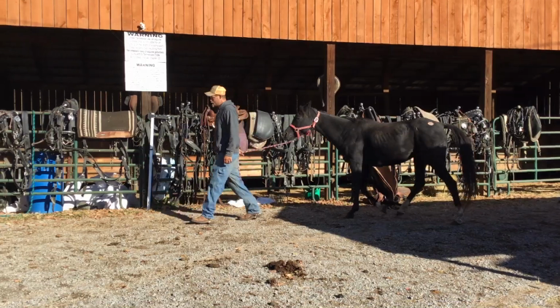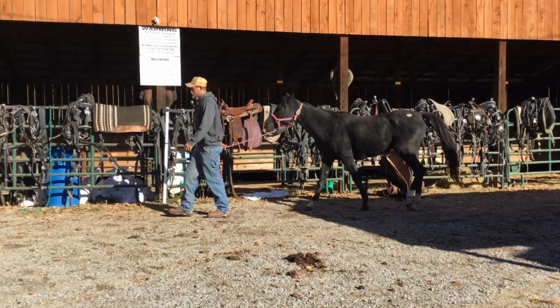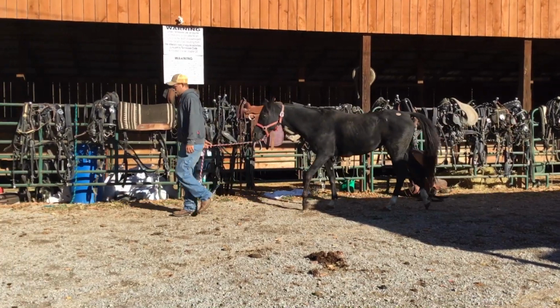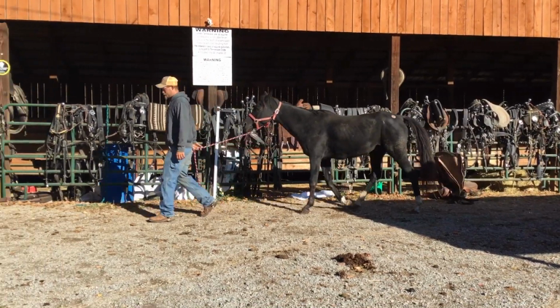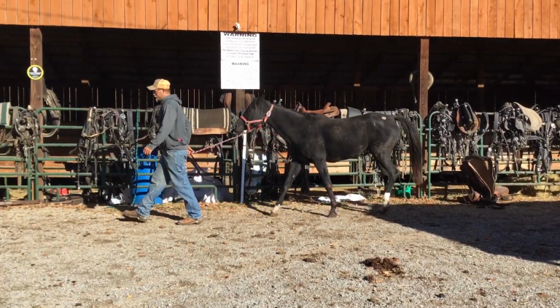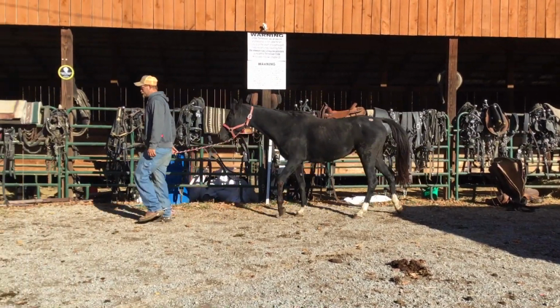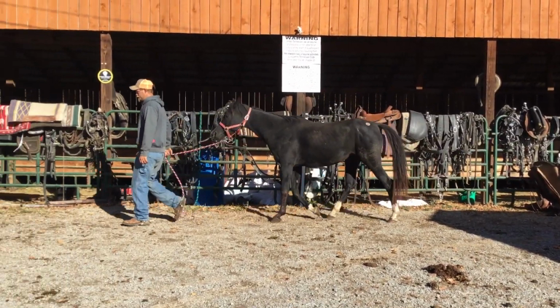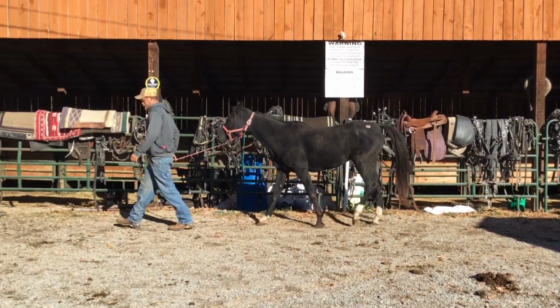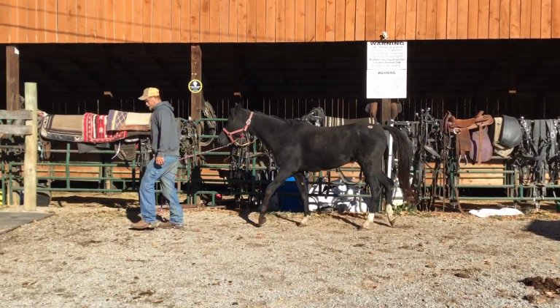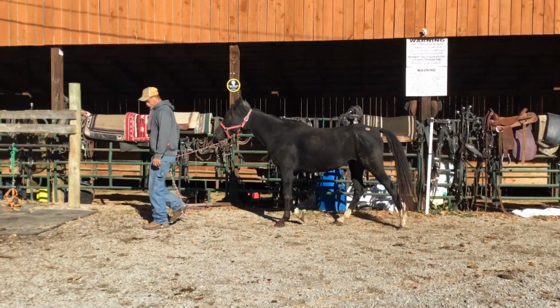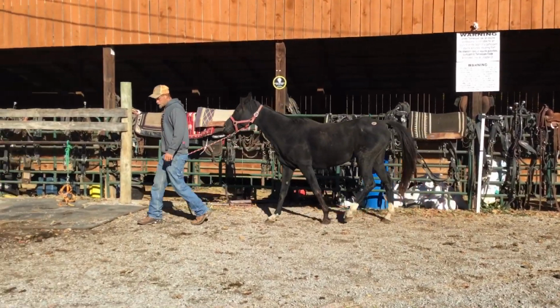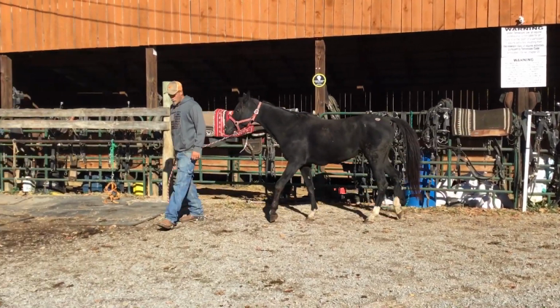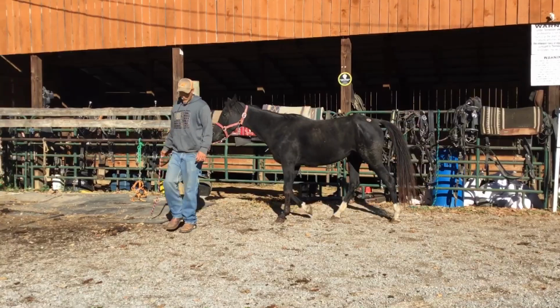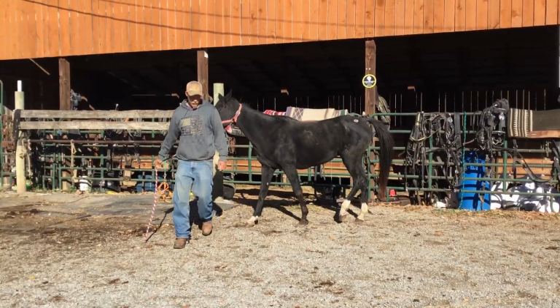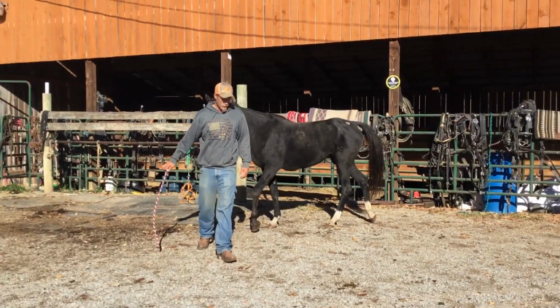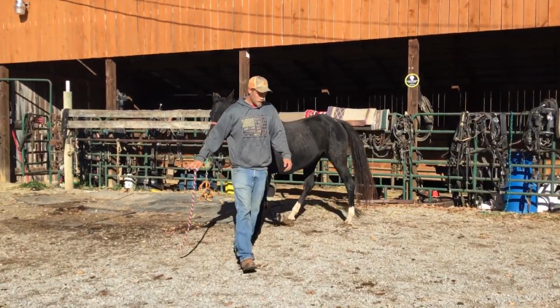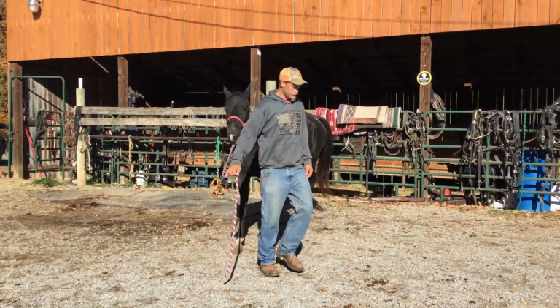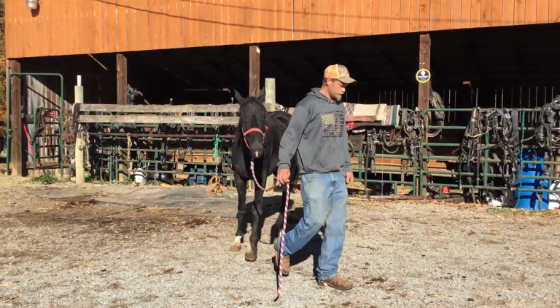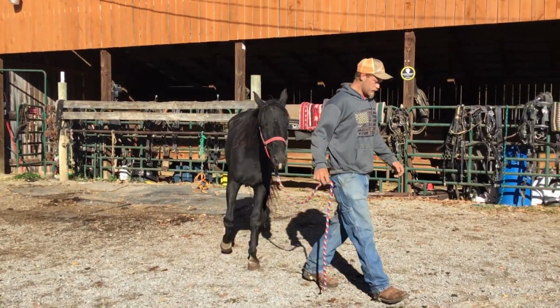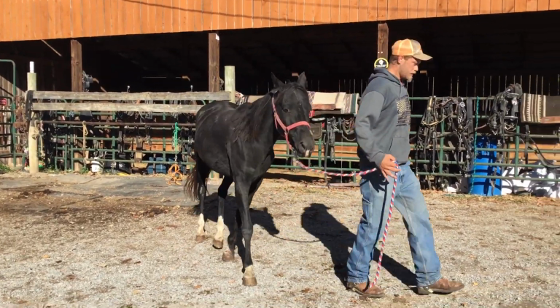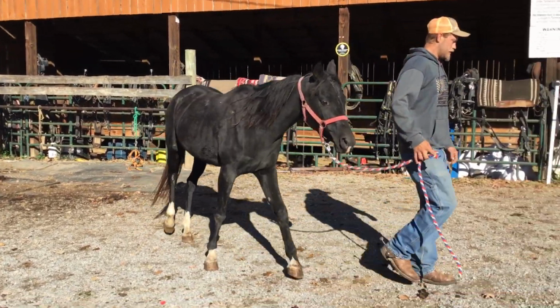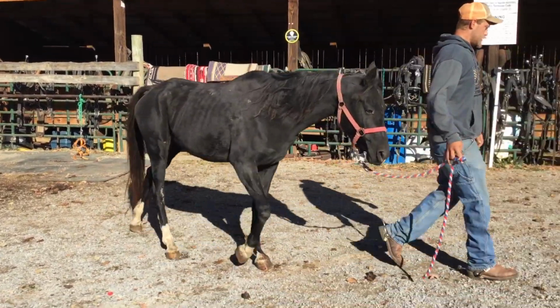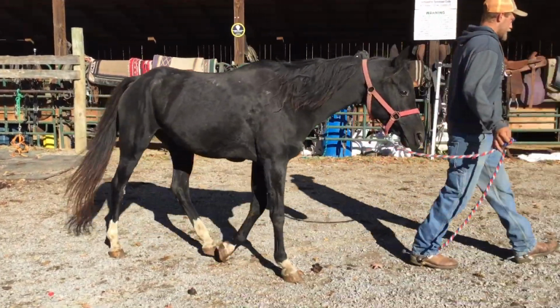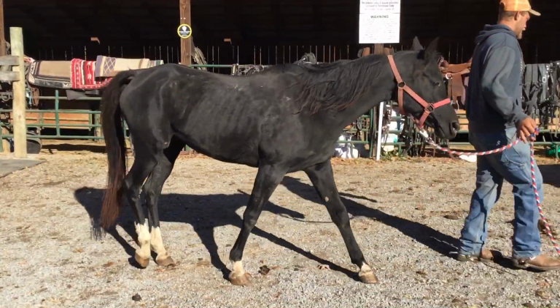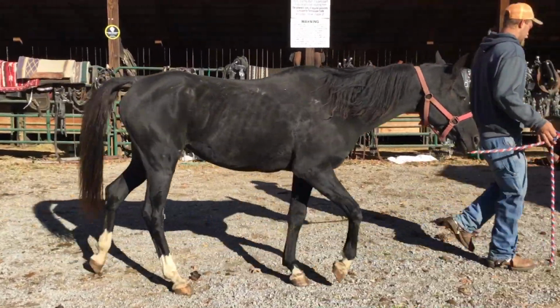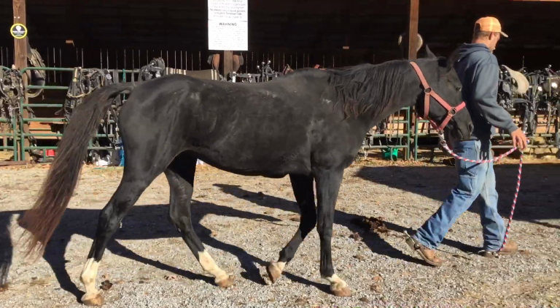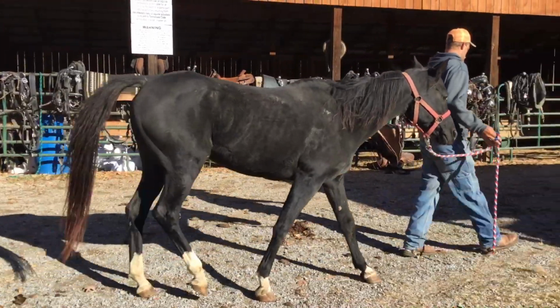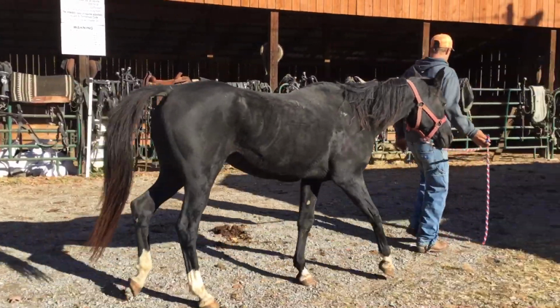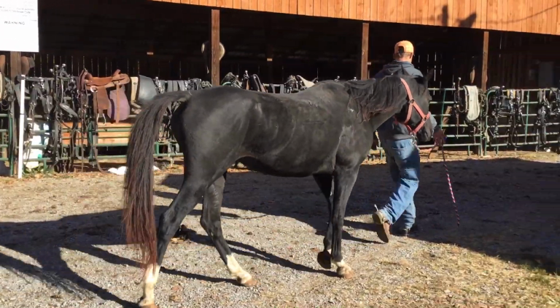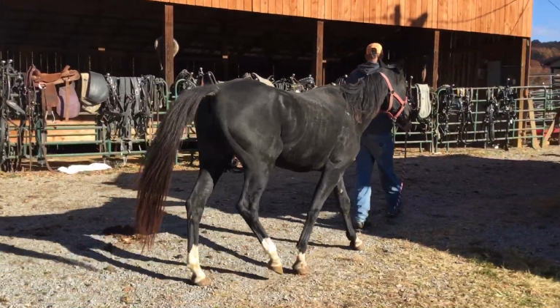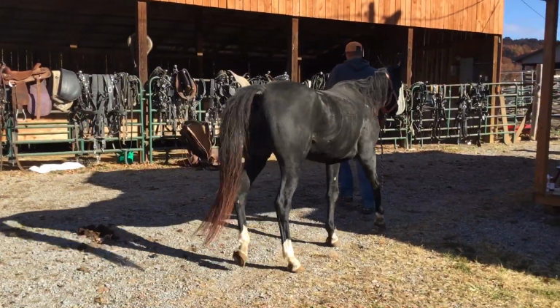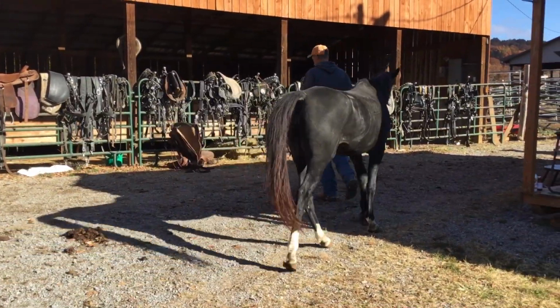All right, here's Tag 1811. It's a real pretty Arabian mare. She's eight or nine years old. Fancy little mare. Pretty keen head, neck, shoulders, pretty tail, four white legs.